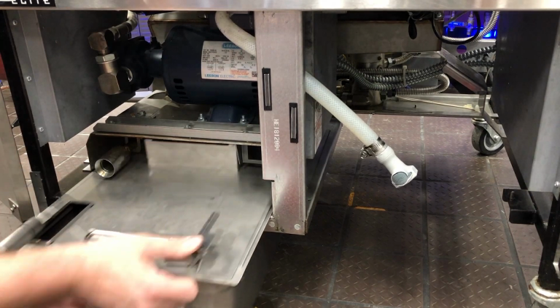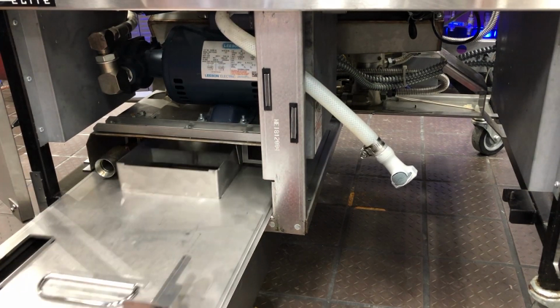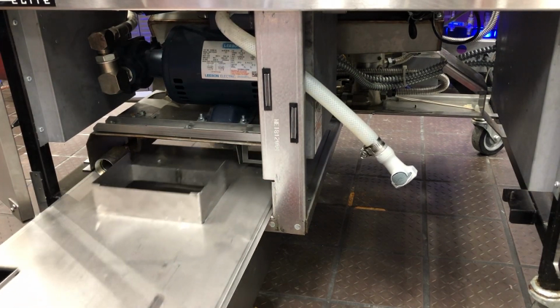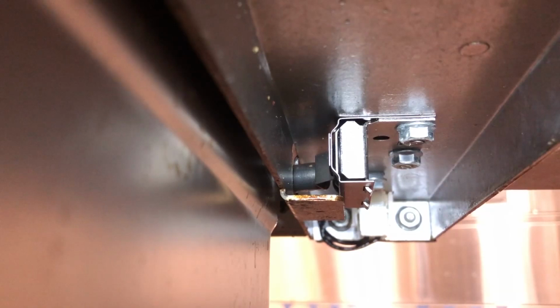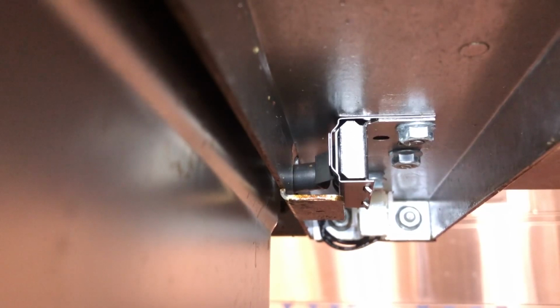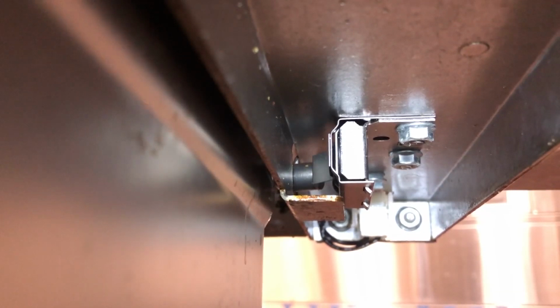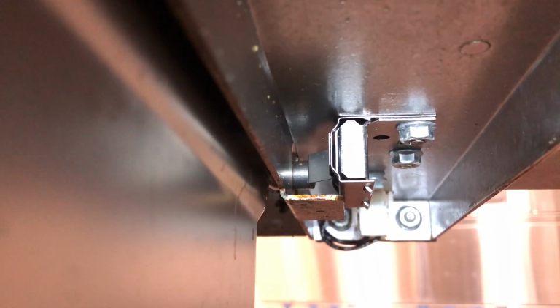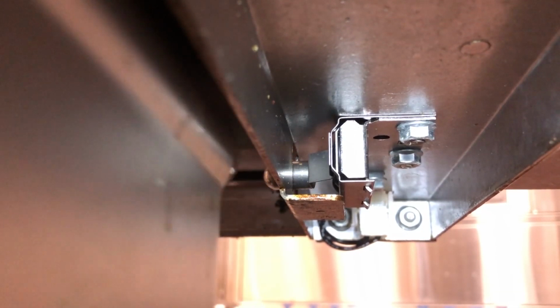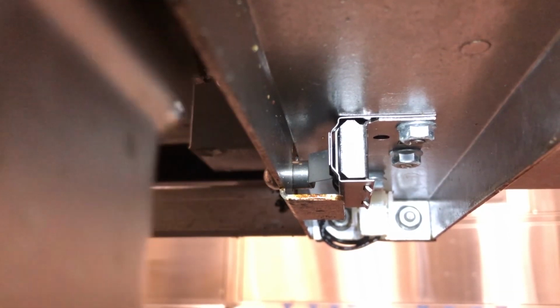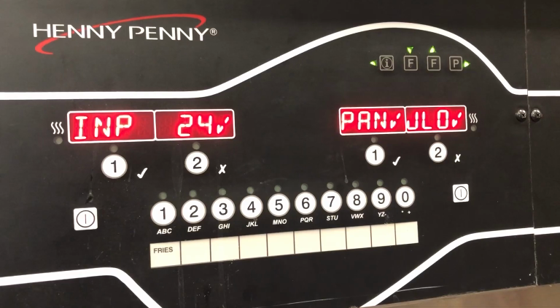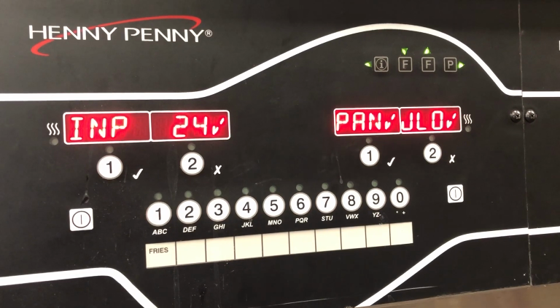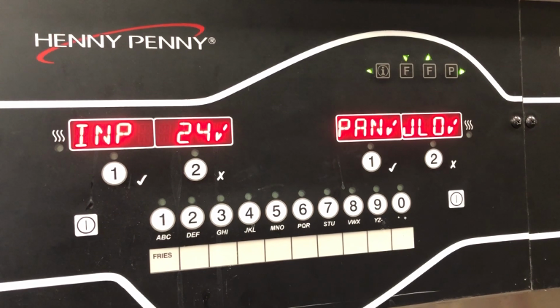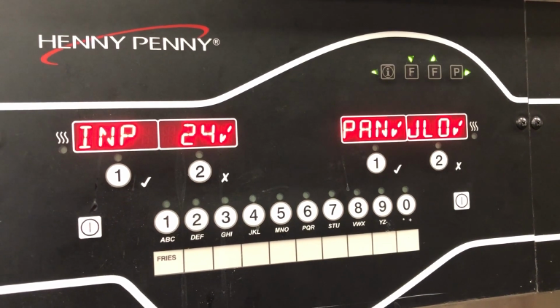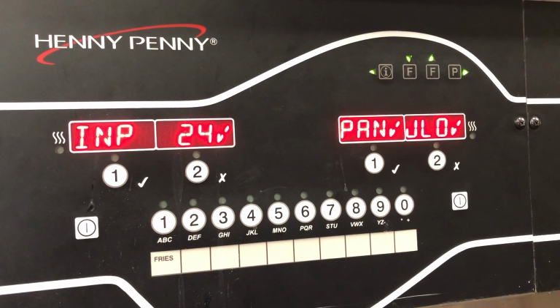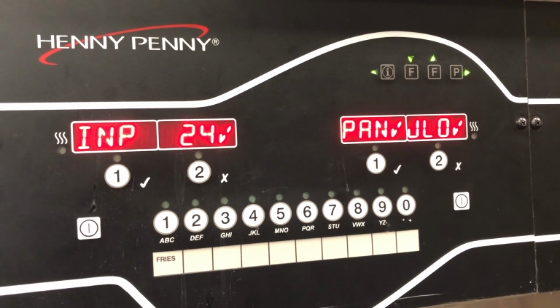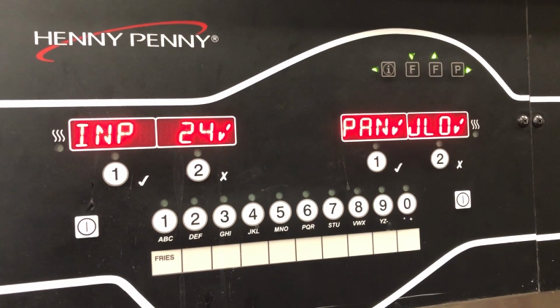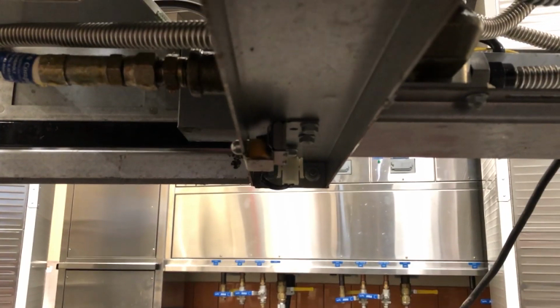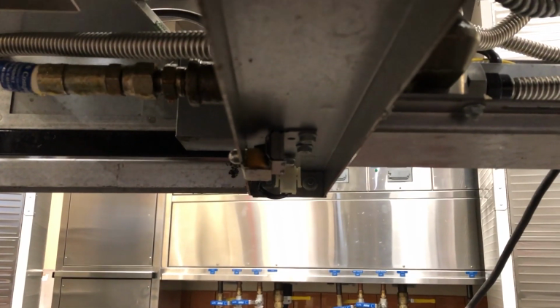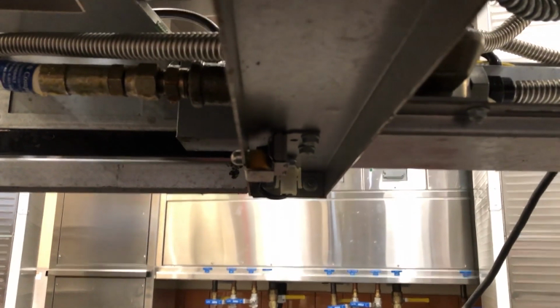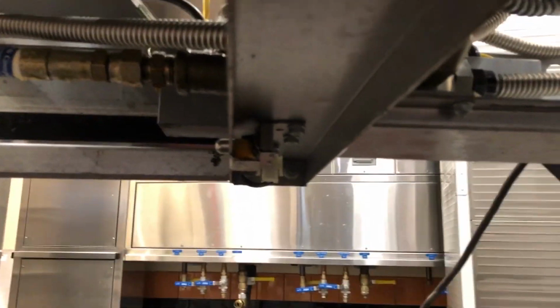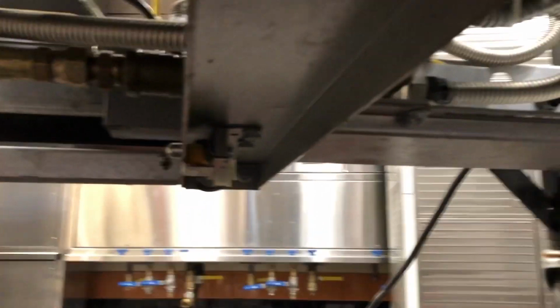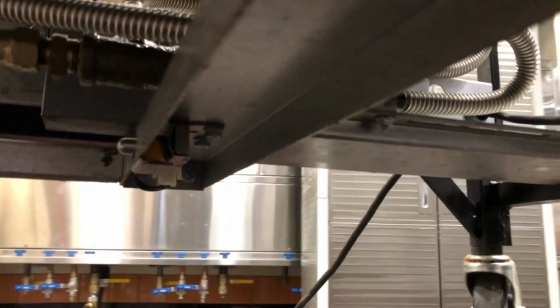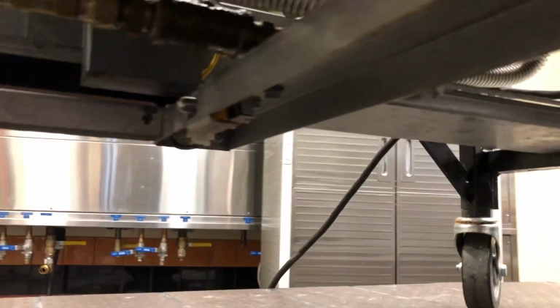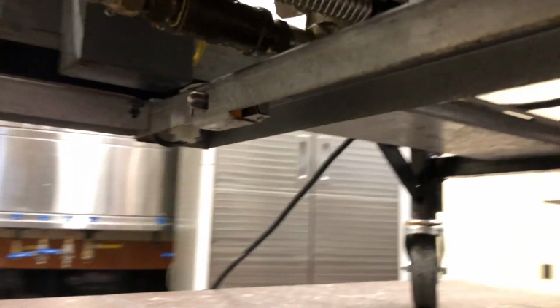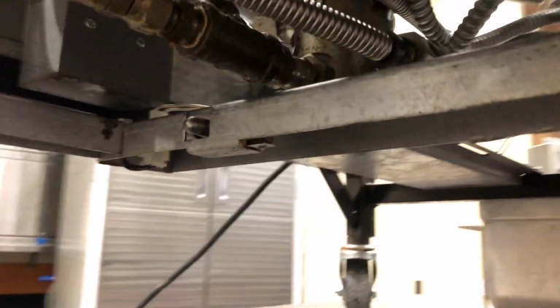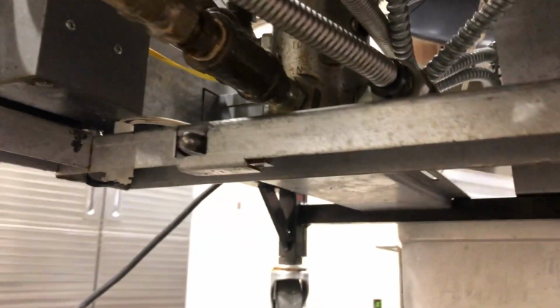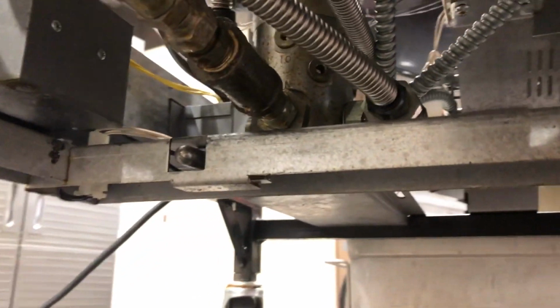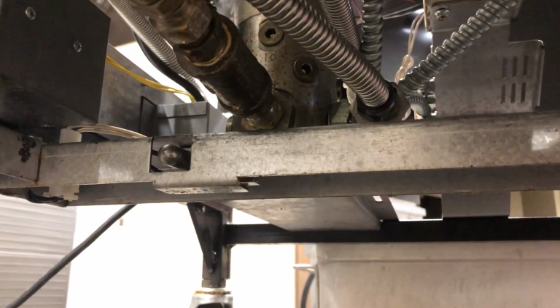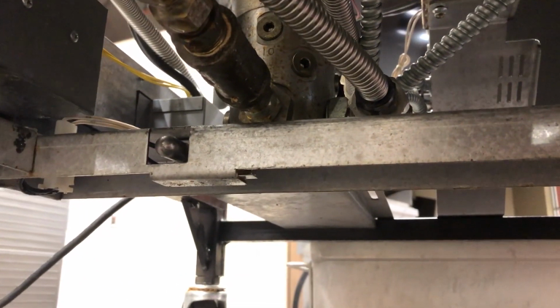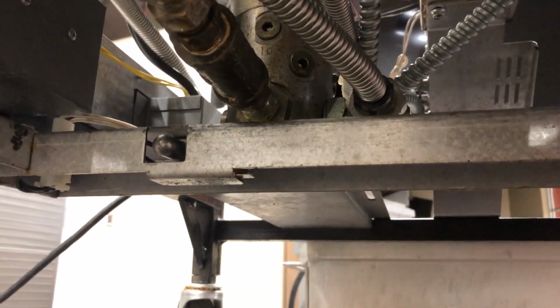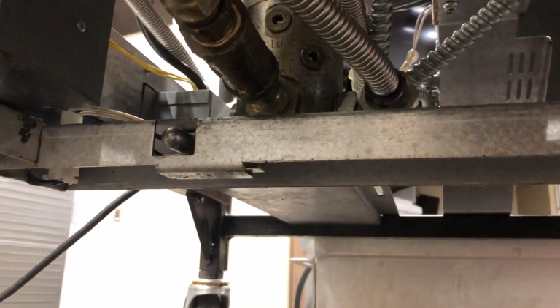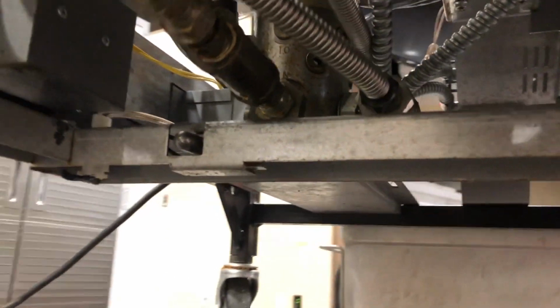However, if you have the filter pan pulled out and you still have the check mark on the display, that's a good indication that your filter pan switch is stuck in the closed position. It may just be that it's gummed up, or the switch could be bad.